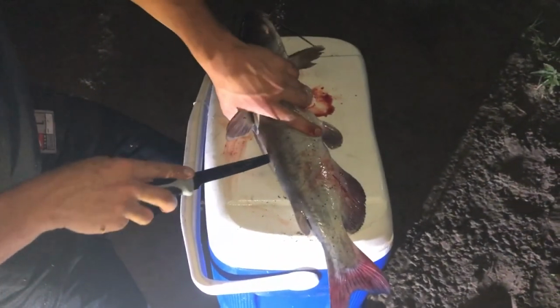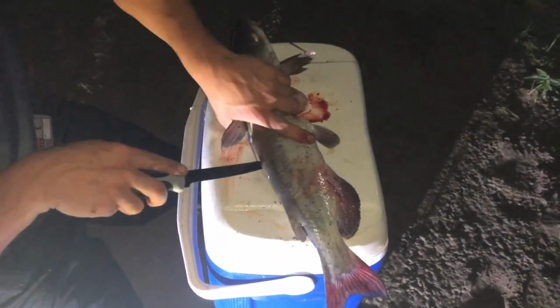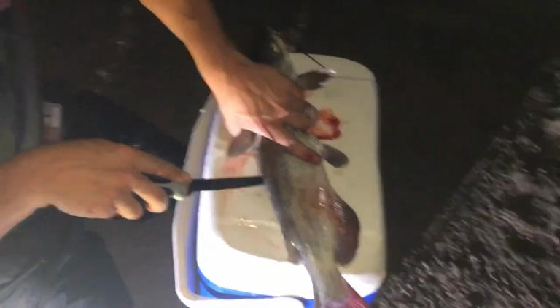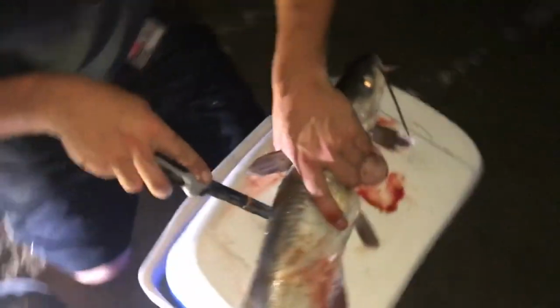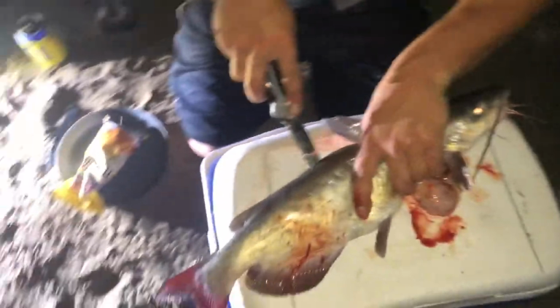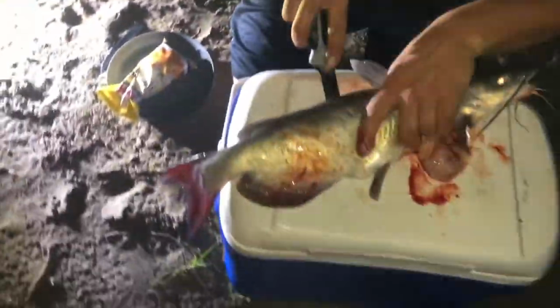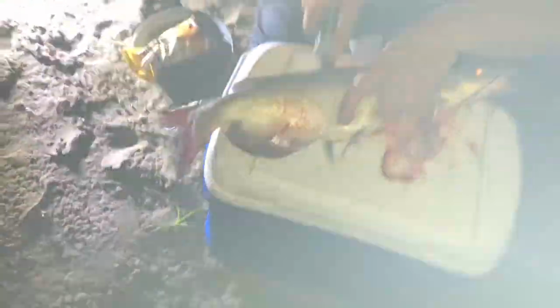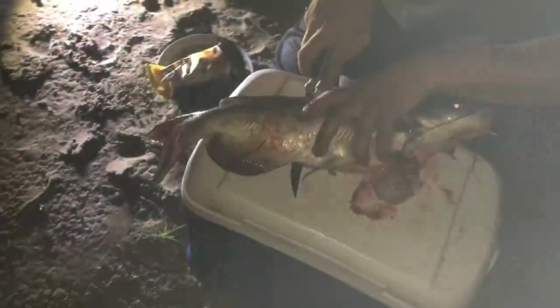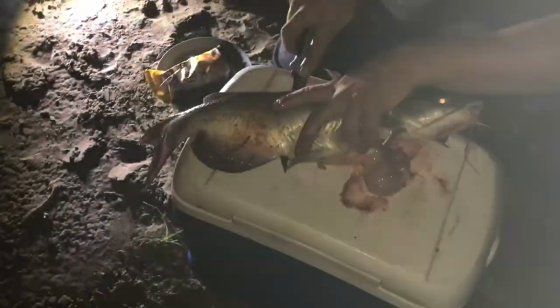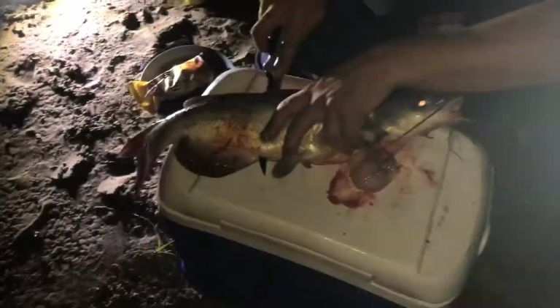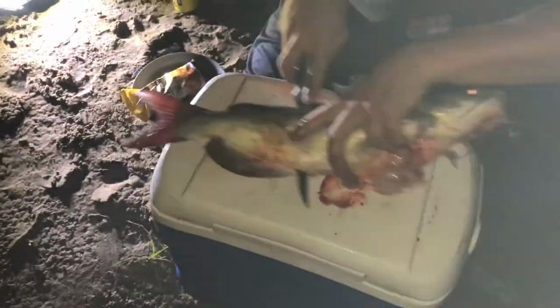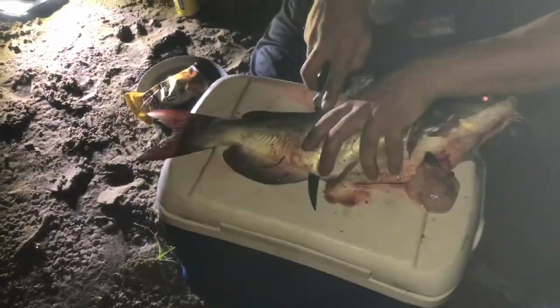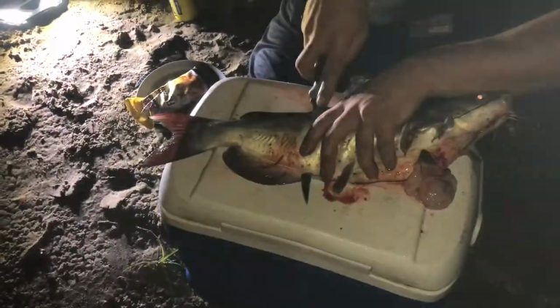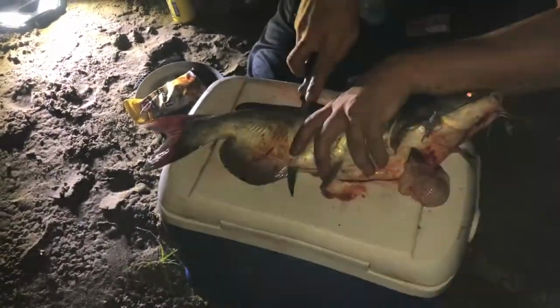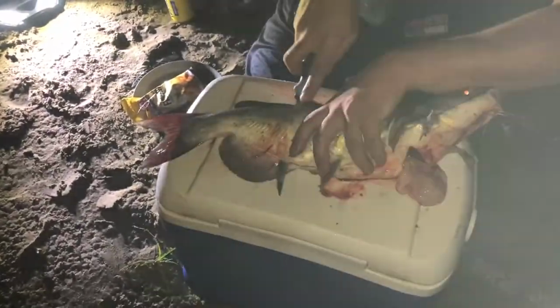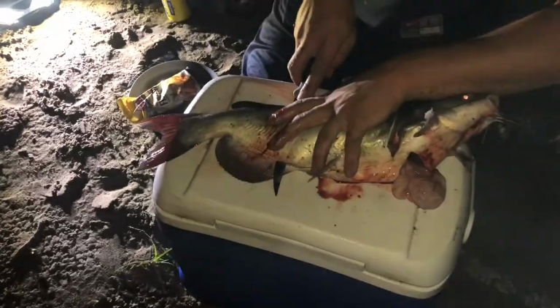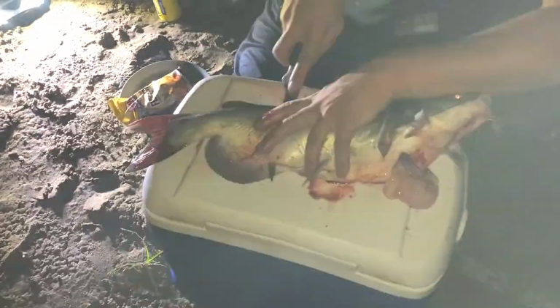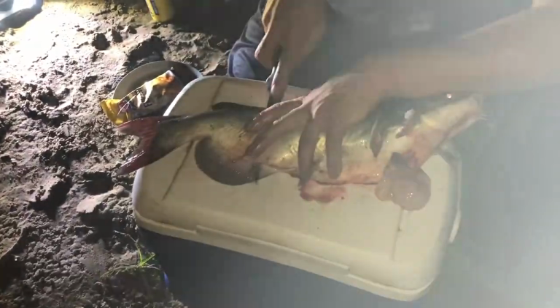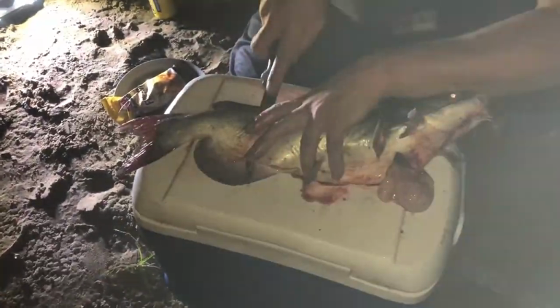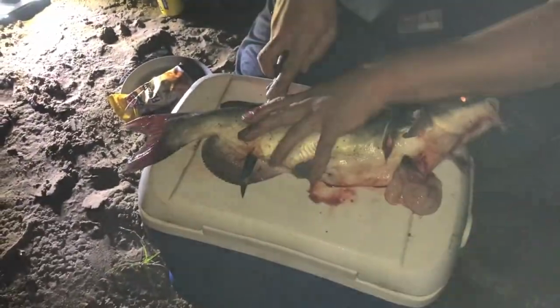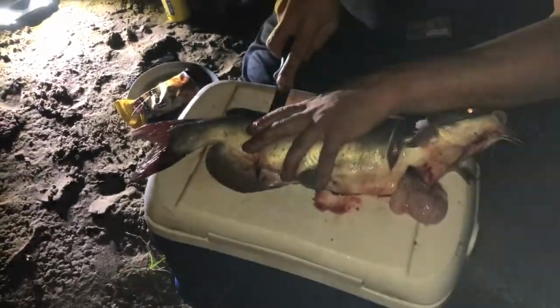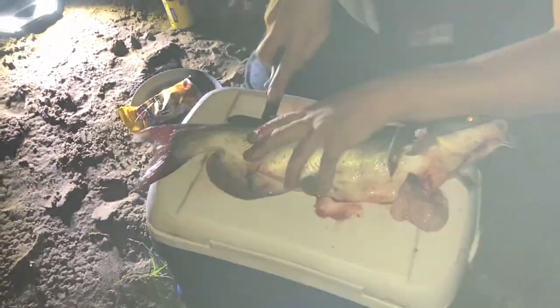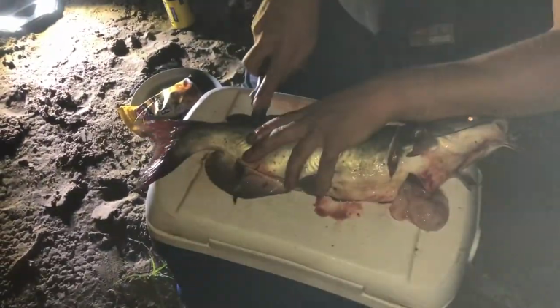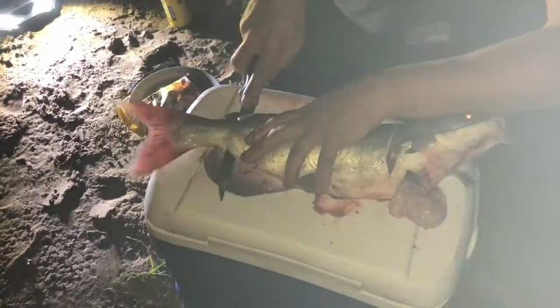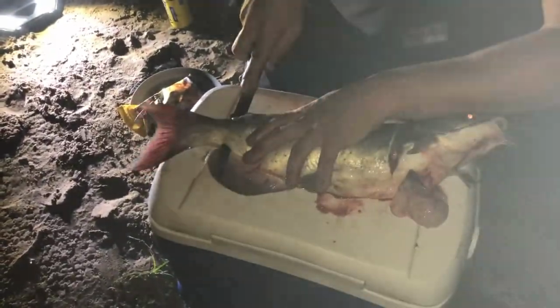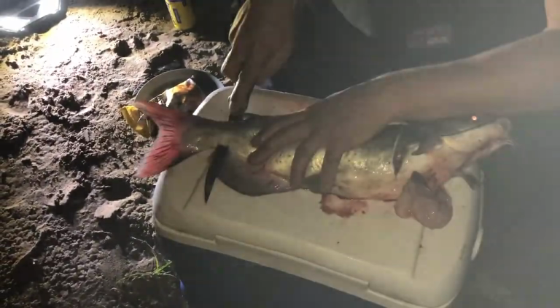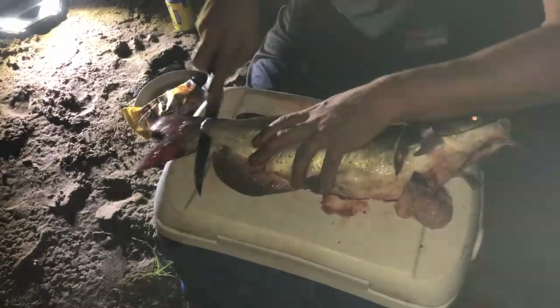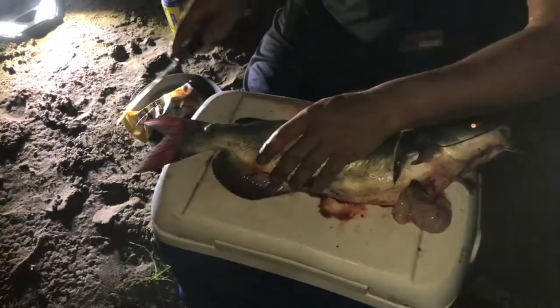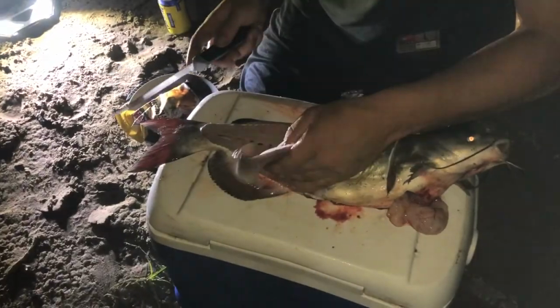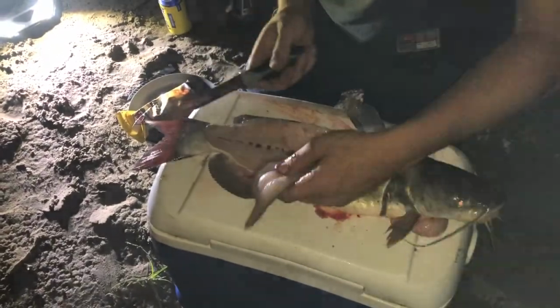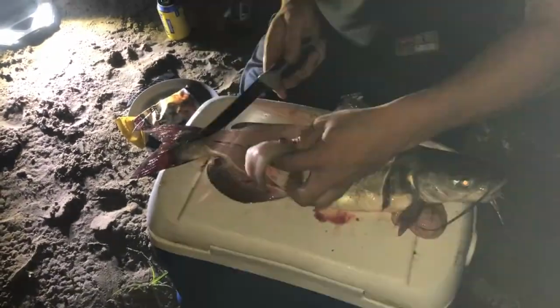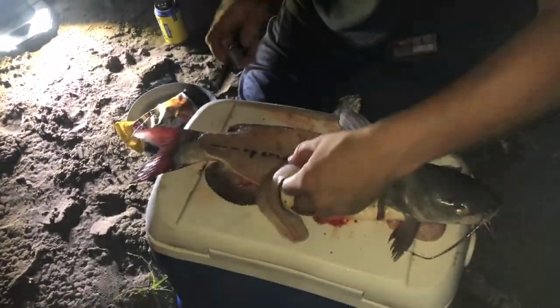Getting pretty dark so hopefully you guys can see what's going on. He's a little guy — I like to throw most of the big ones back. Channel cat don't bother me that much because there's so many of them. That's not a very good fillet.